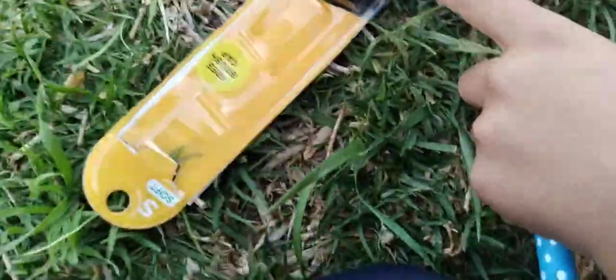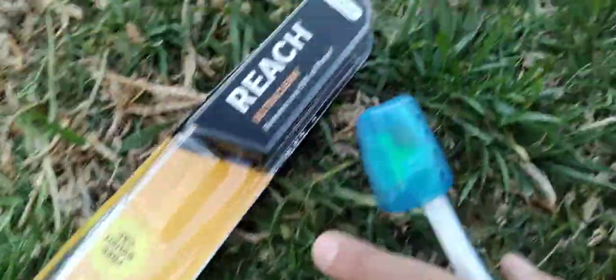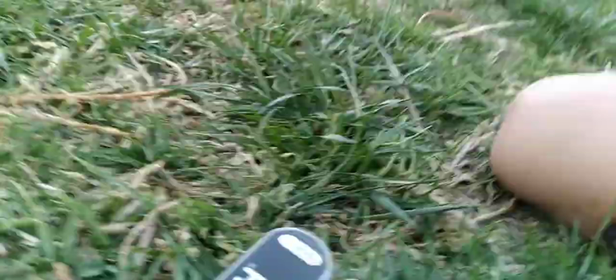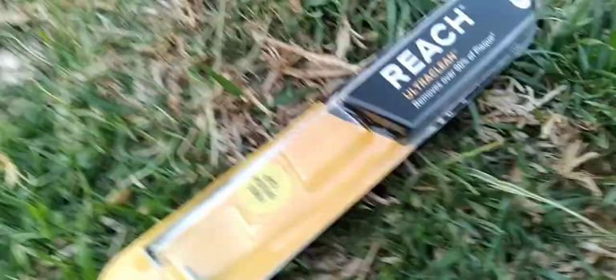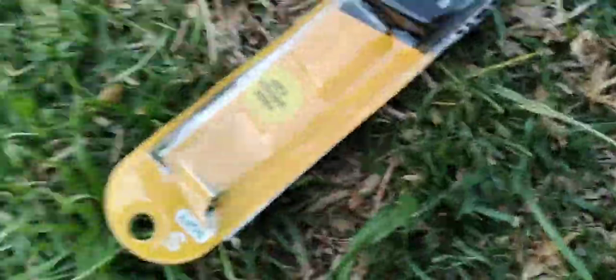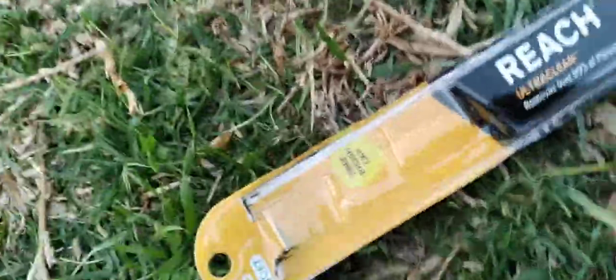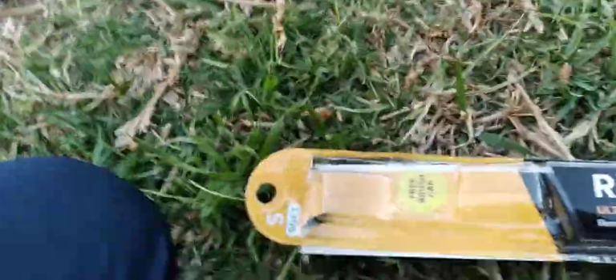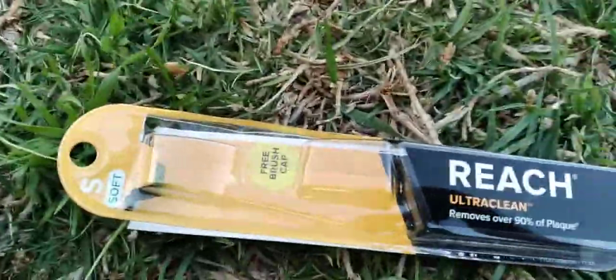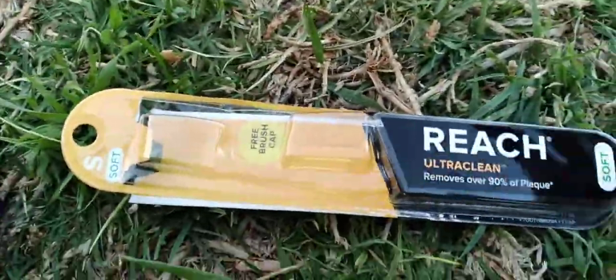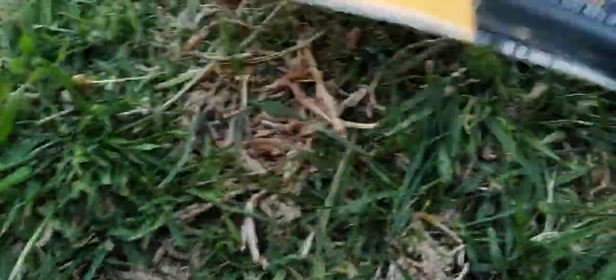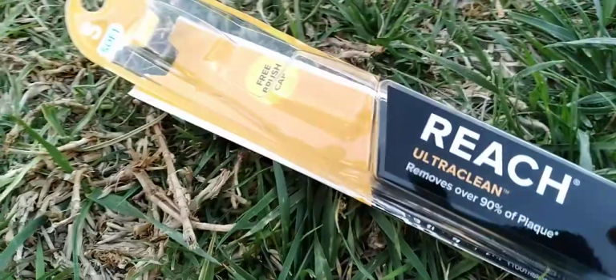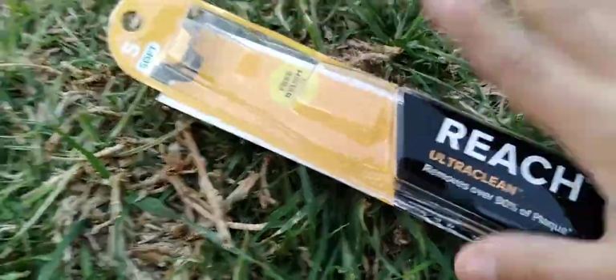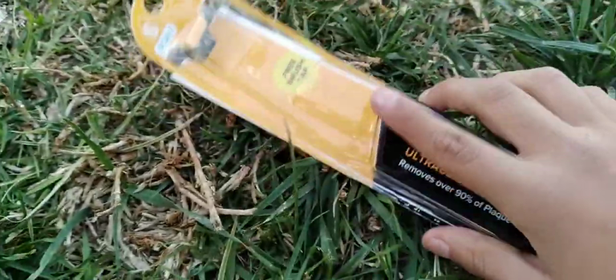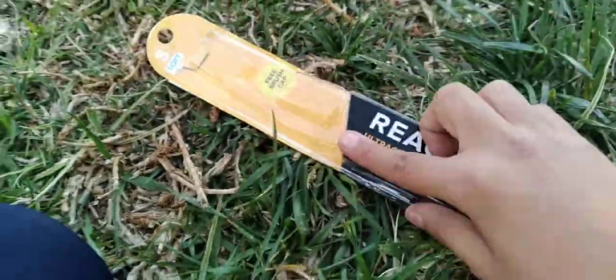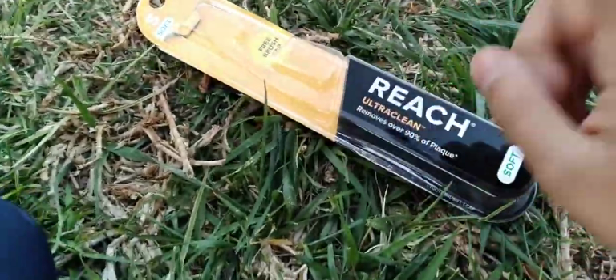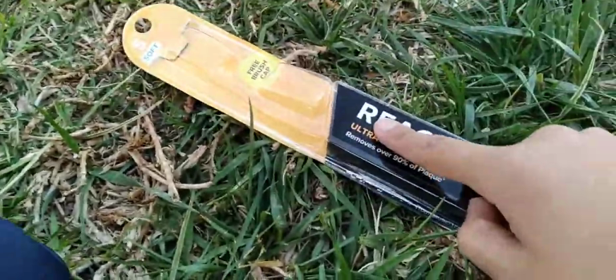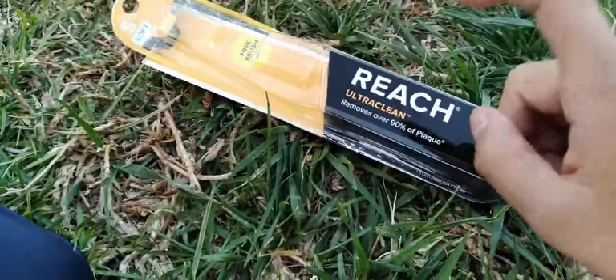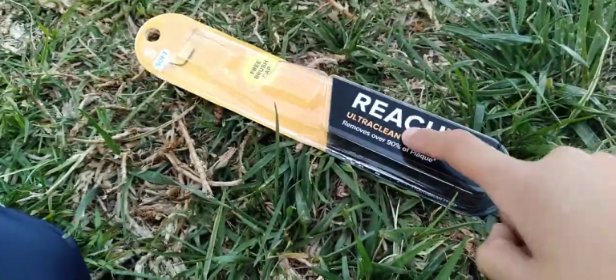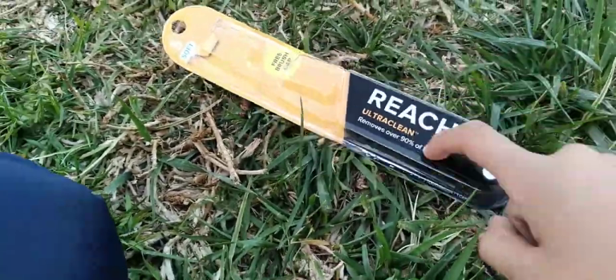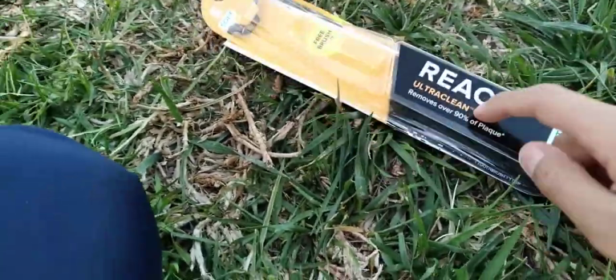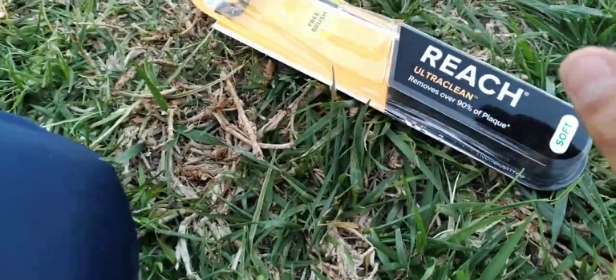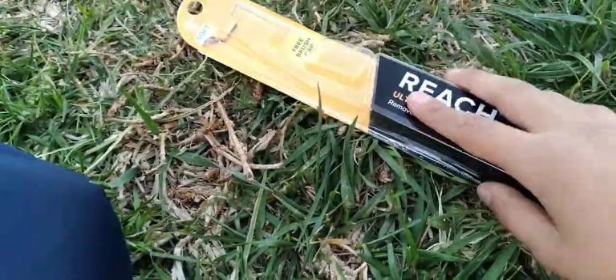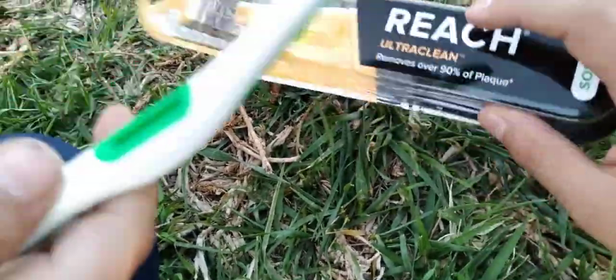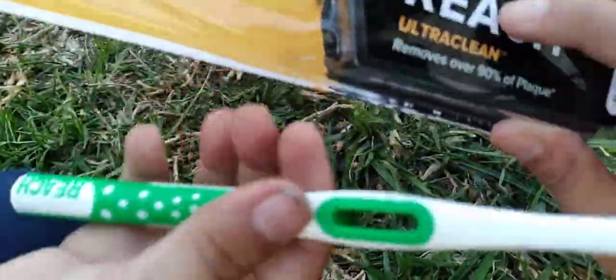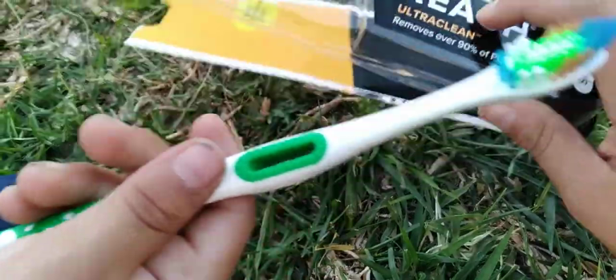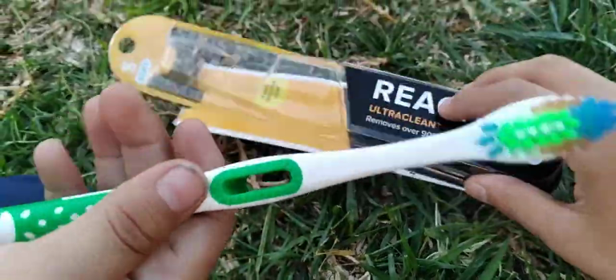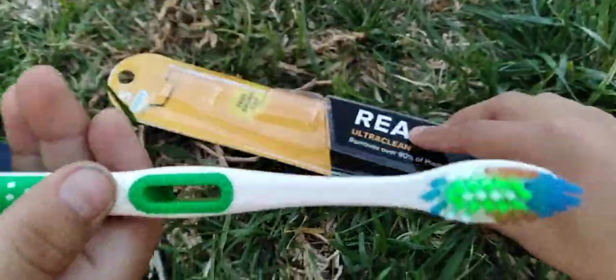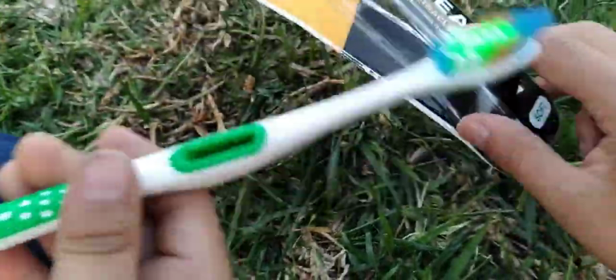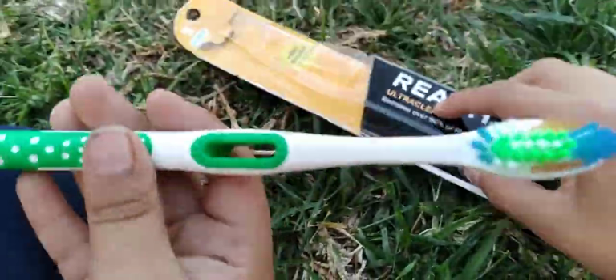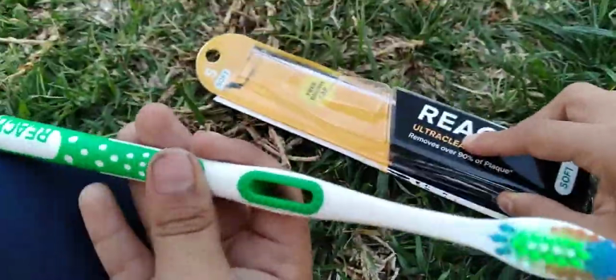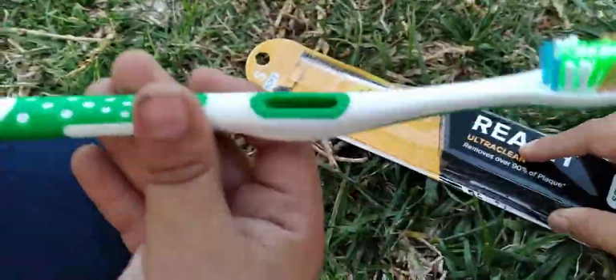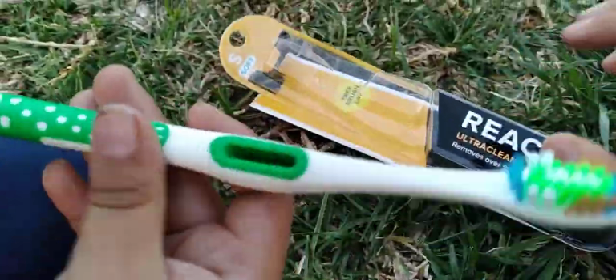I think you guys are one of the best toothbrush companies, and for only 98 cents, definitely go cop them up. I'm pretty sure they're in a lot of stores for only 98 cents.